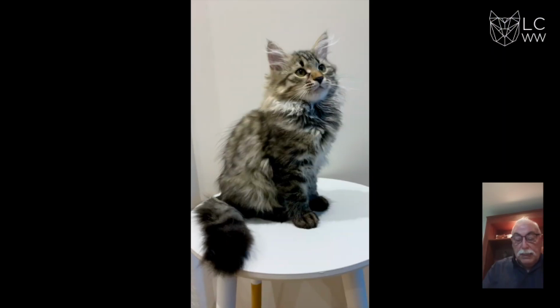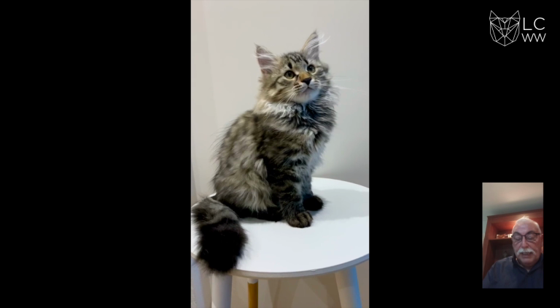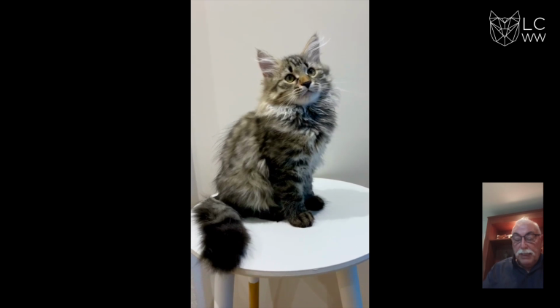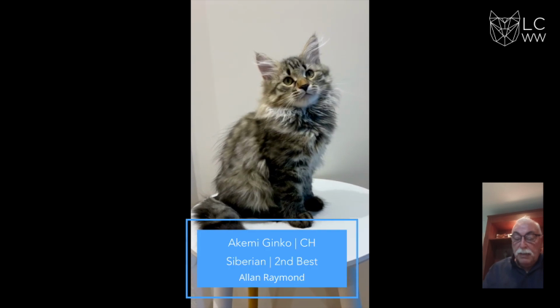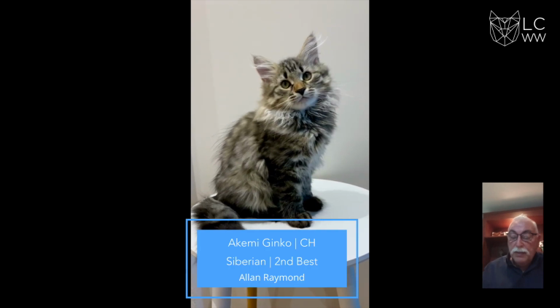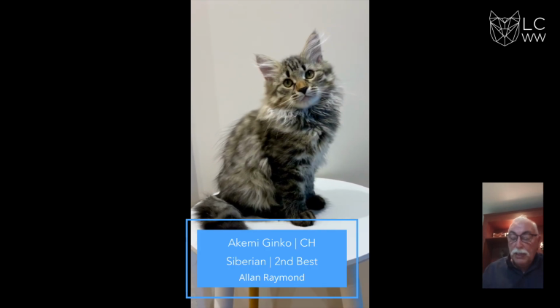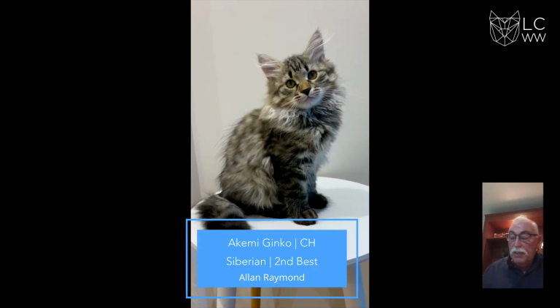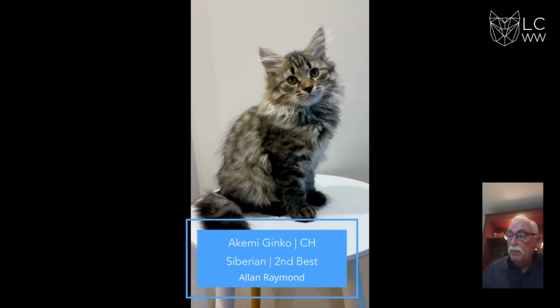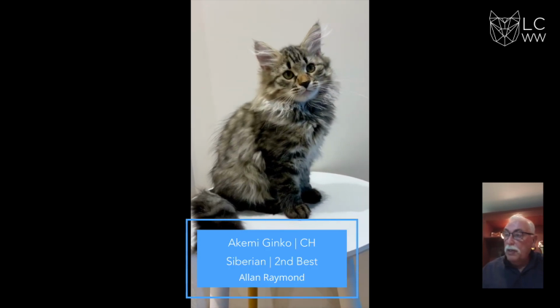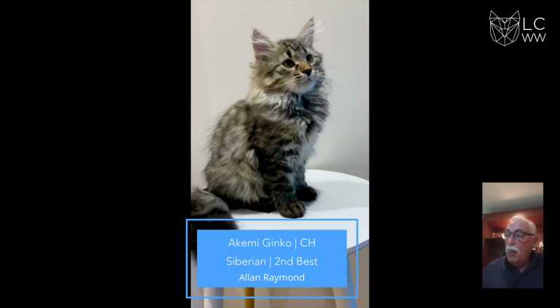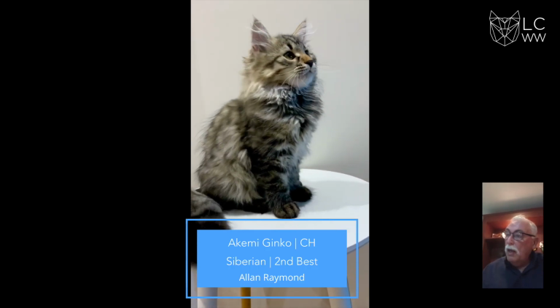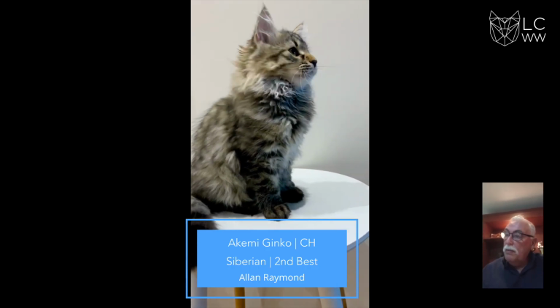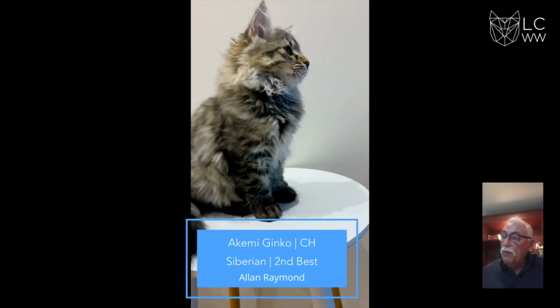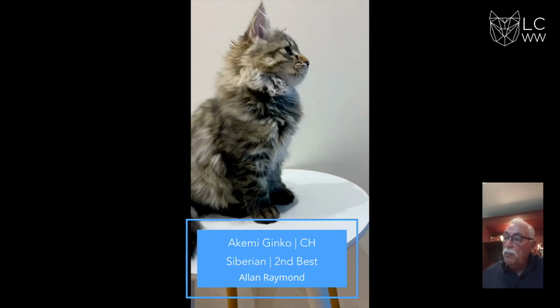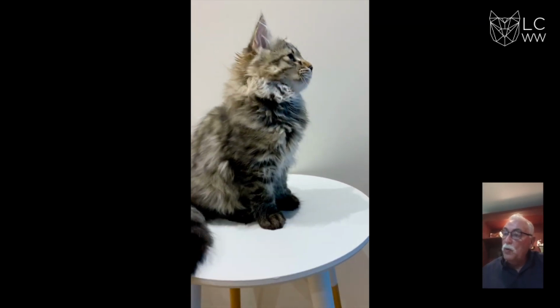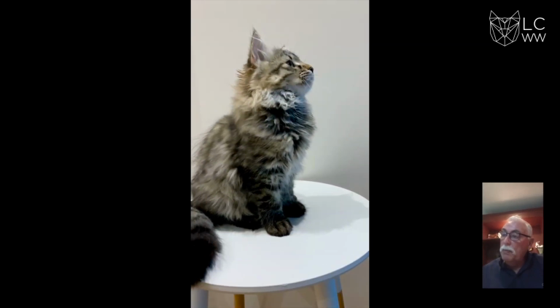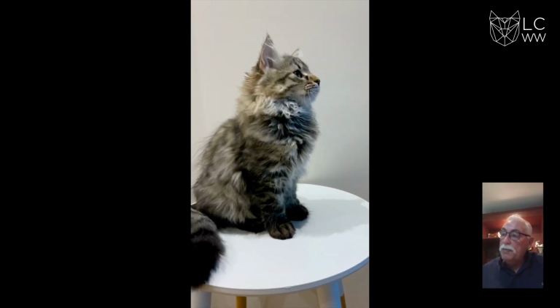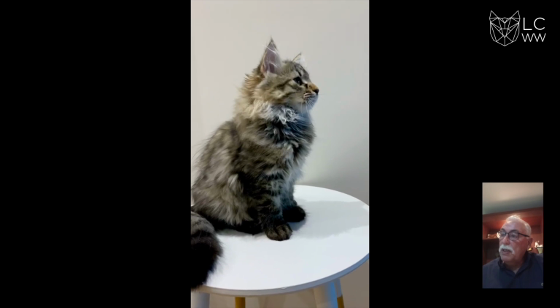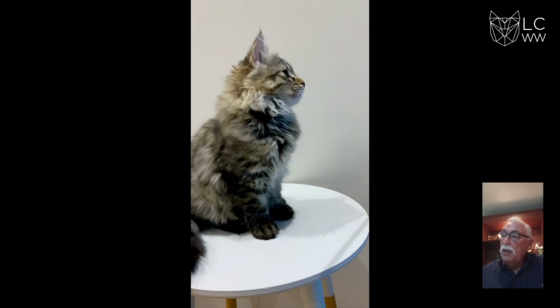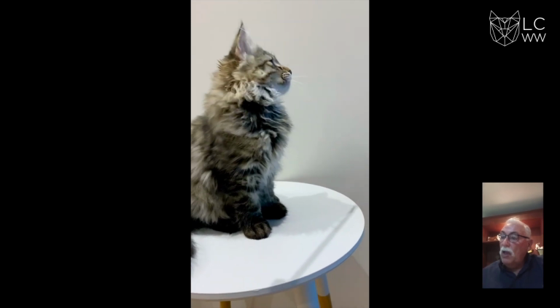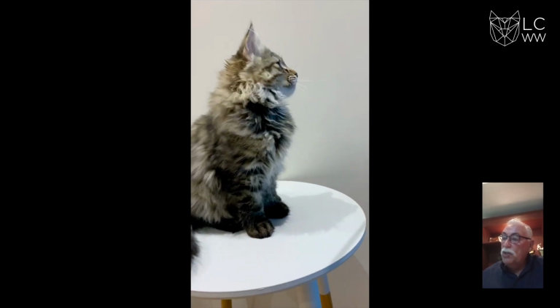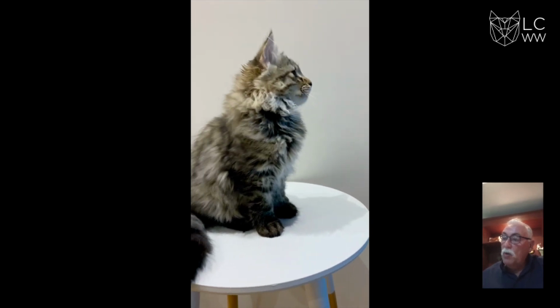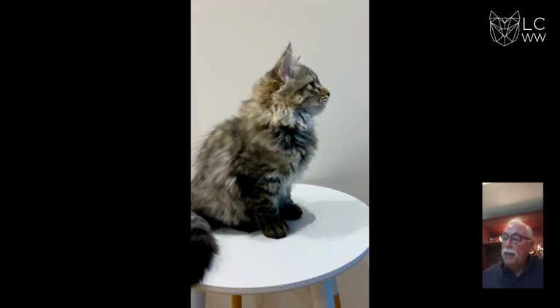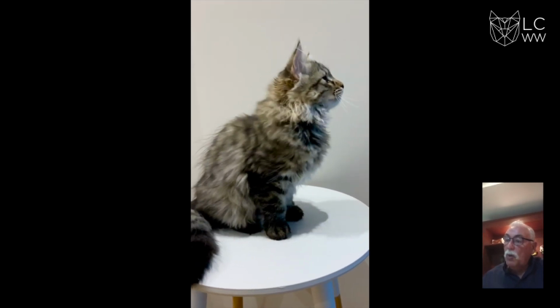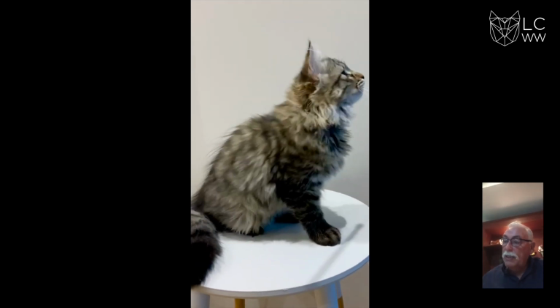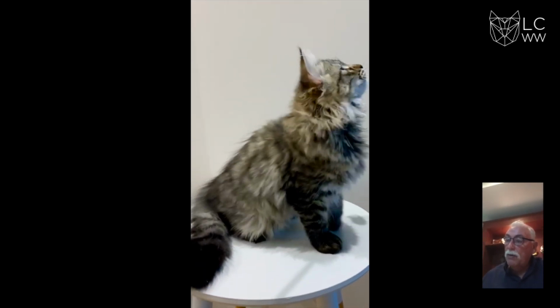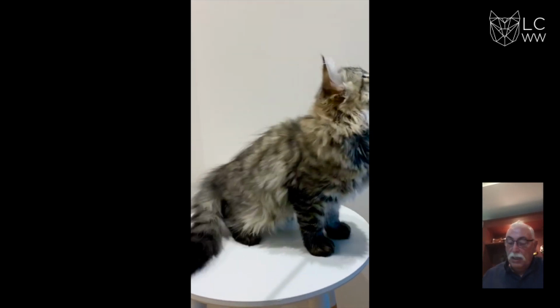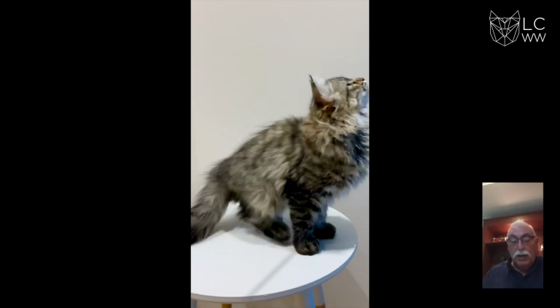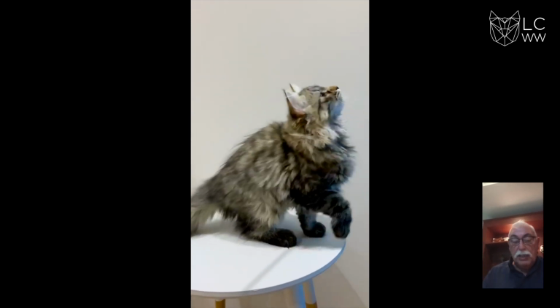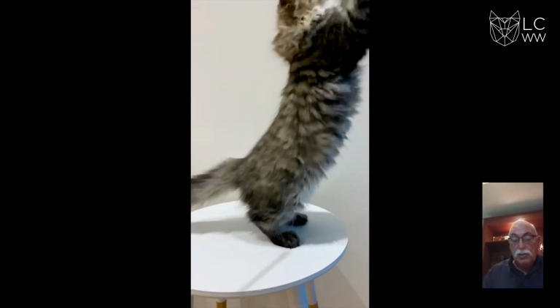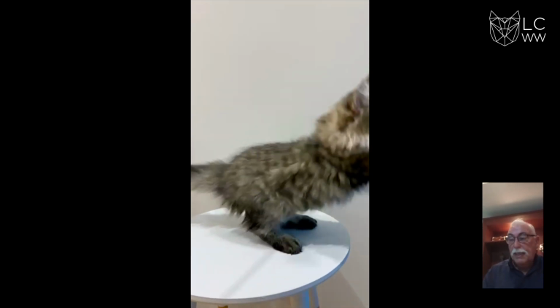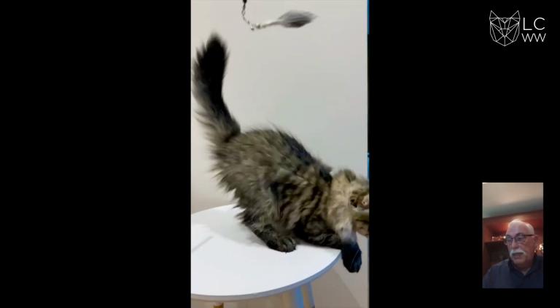2nd best is a brown spotted tabby Siberian, lovely in profile, beautiful ear placement, lovely eye shape, good length of body and tail. Congratulations on 2nd best.